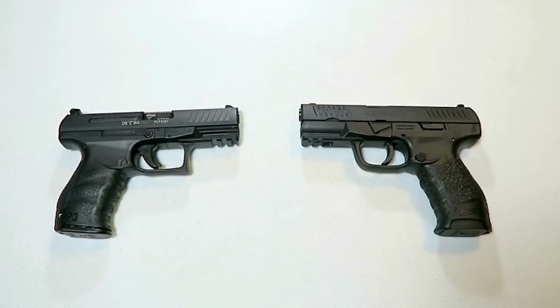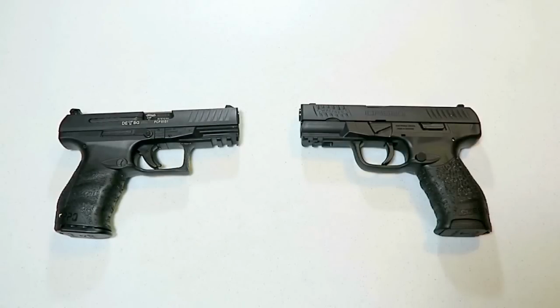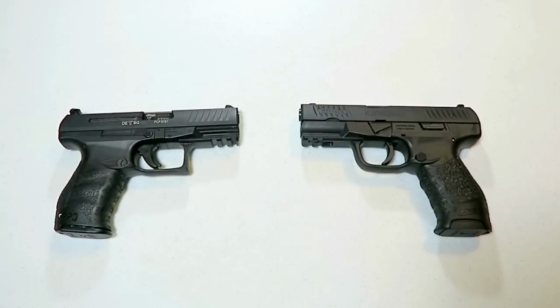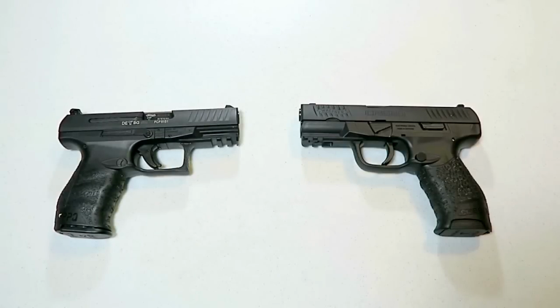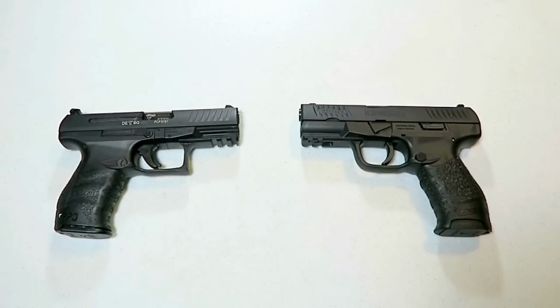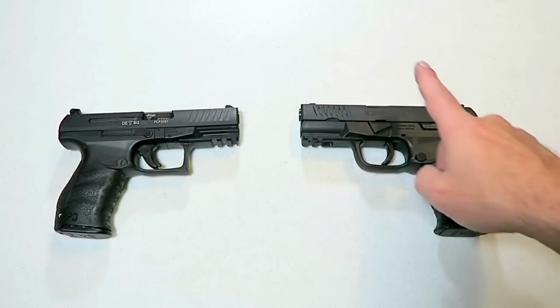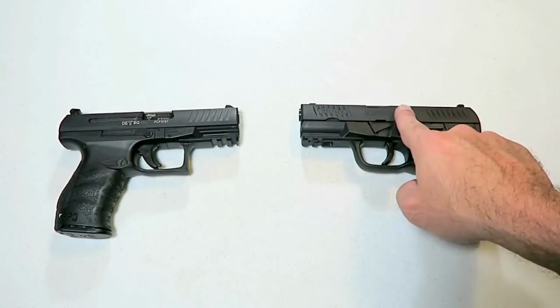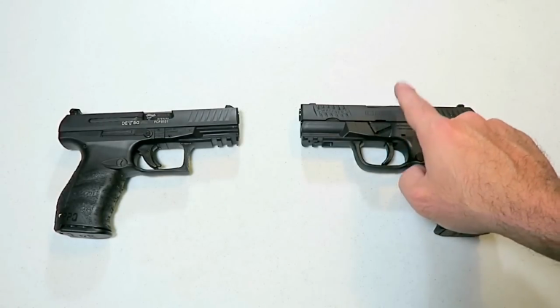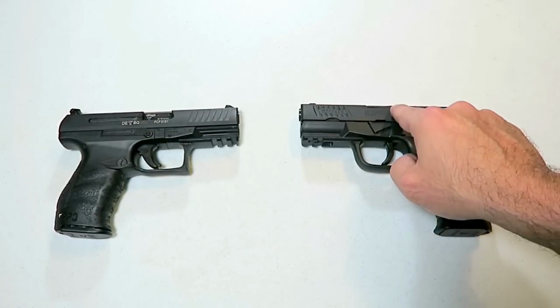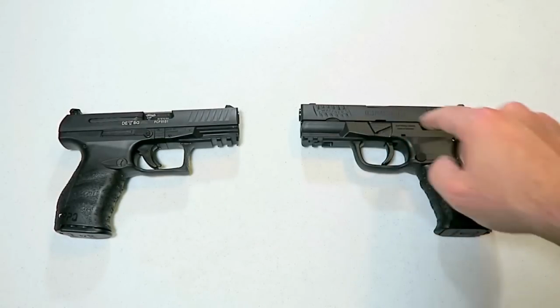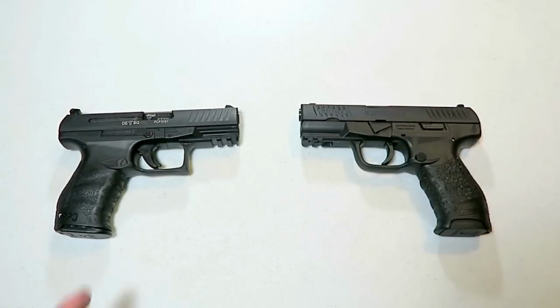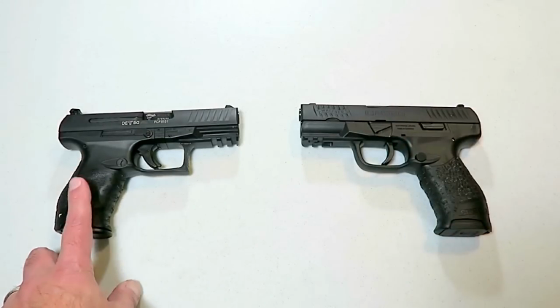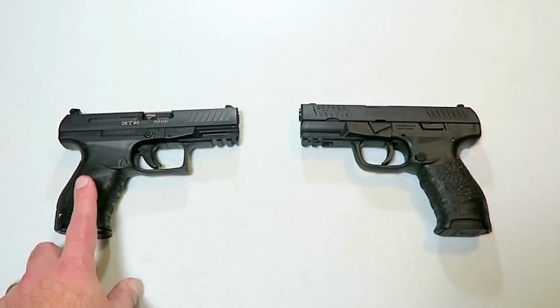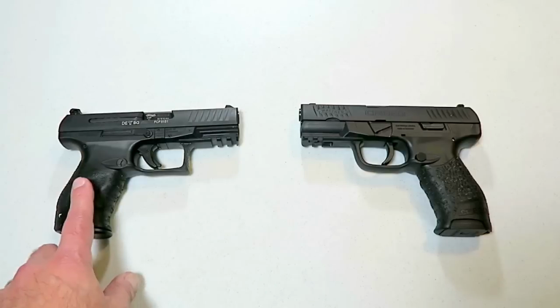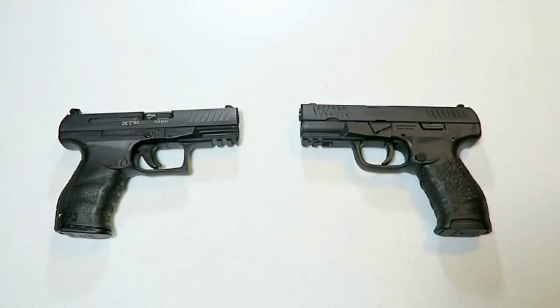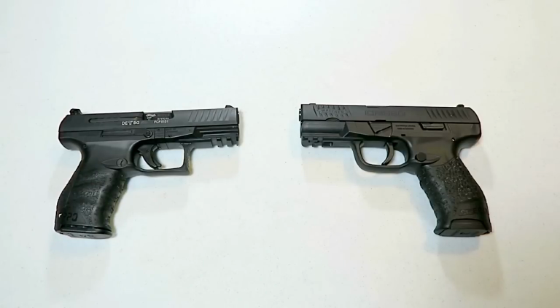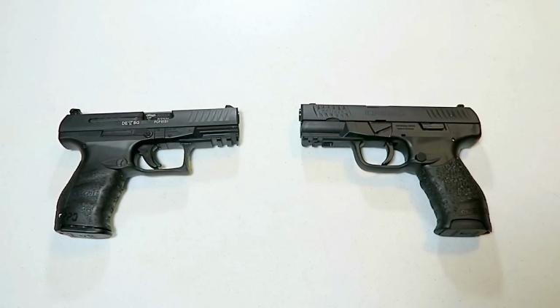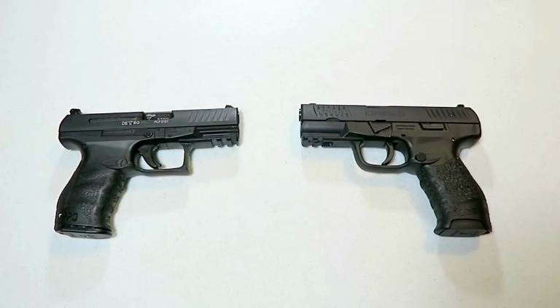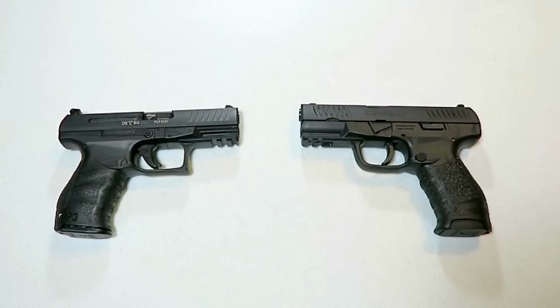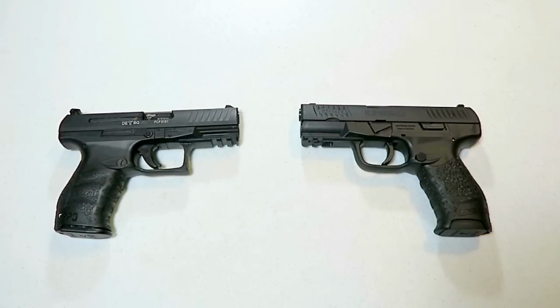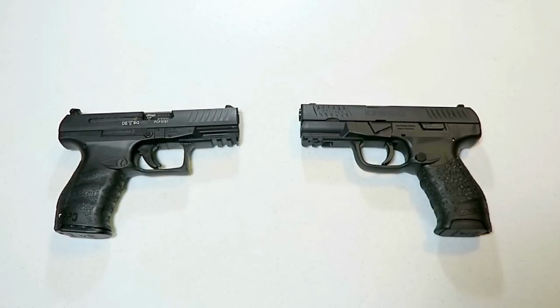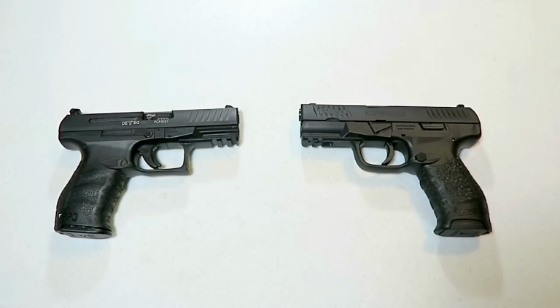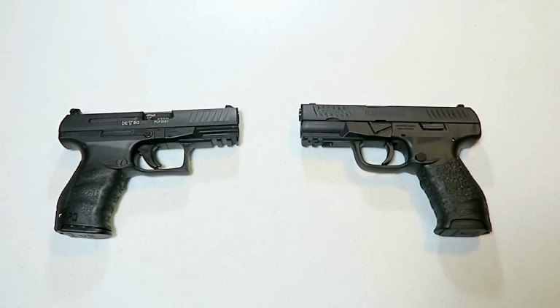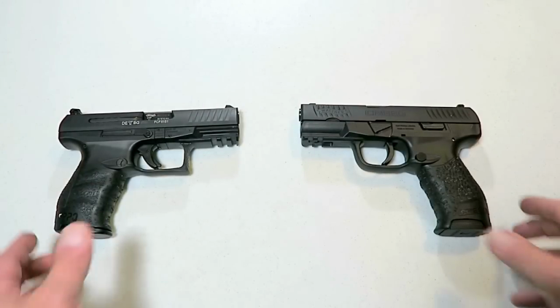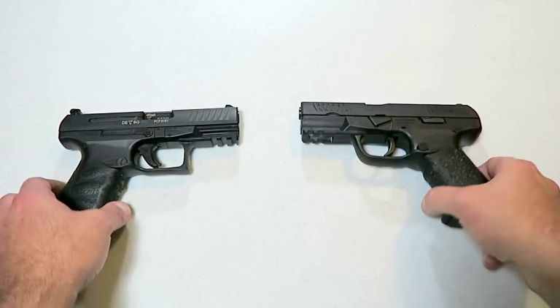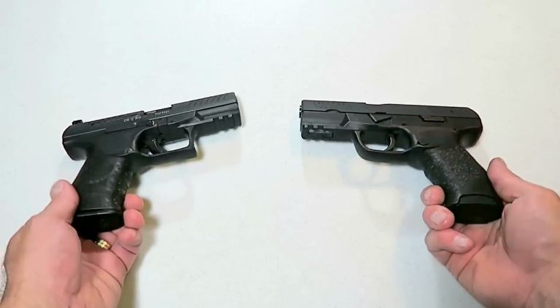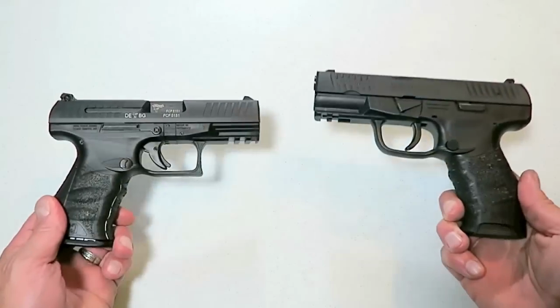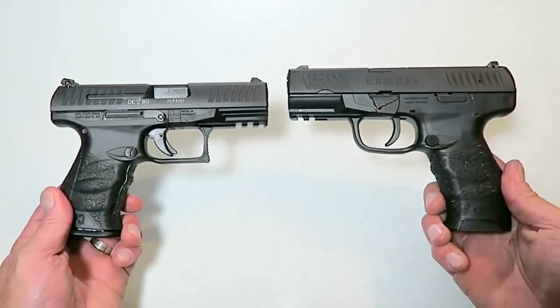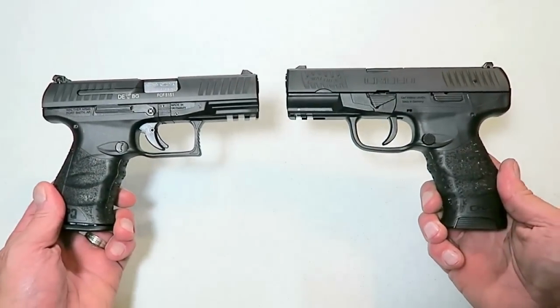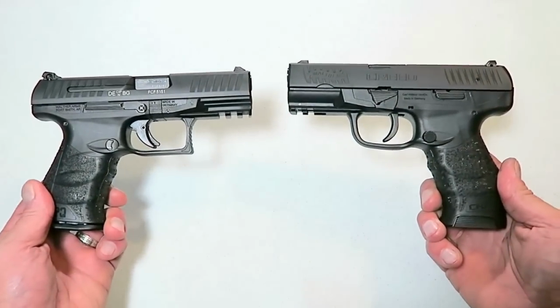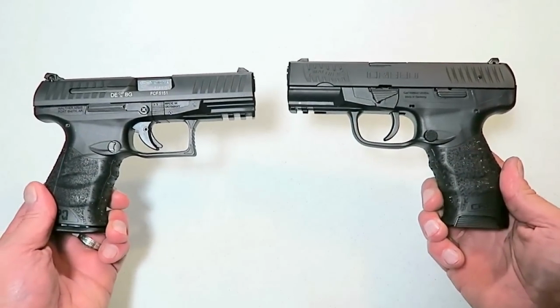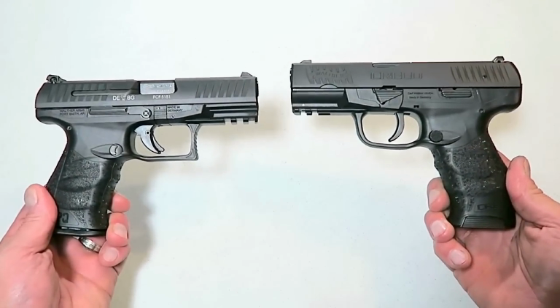Hey there friends, thanks for checking in today. We're looking at the brand new Walther Creed and the very popular Walther PPQ. We're going to check out some of the similarities and differences between these two guns. From this shot here we can see that they have the same look to it.